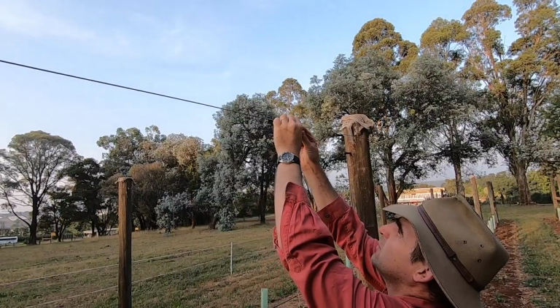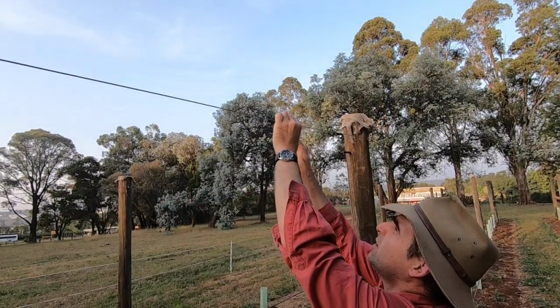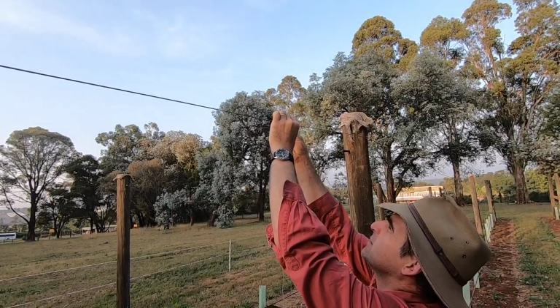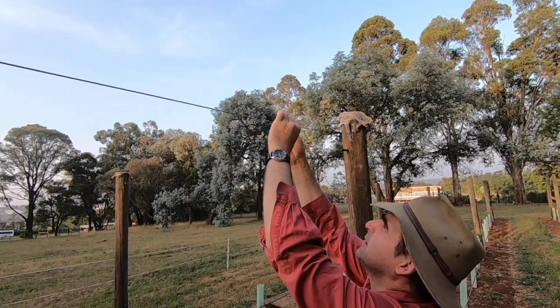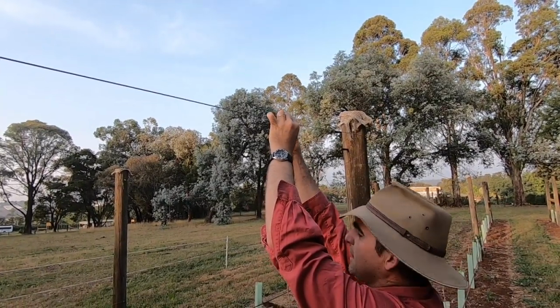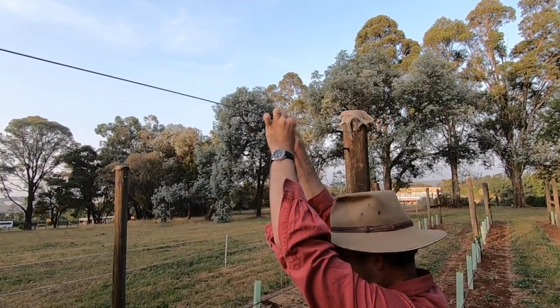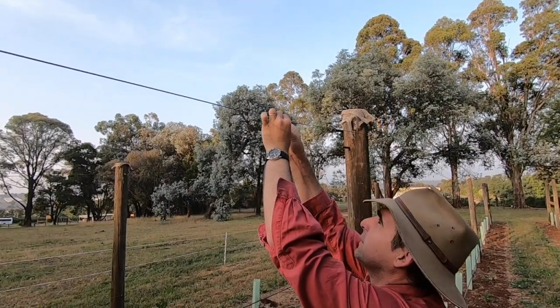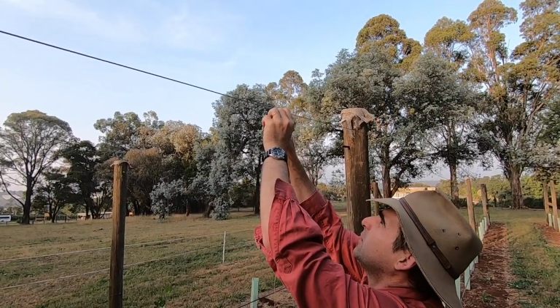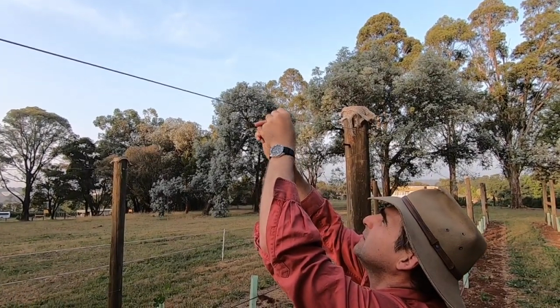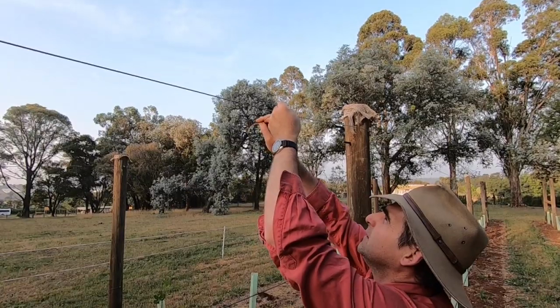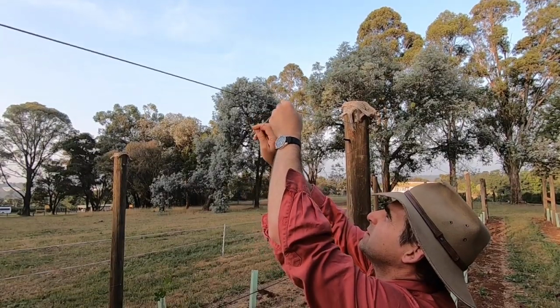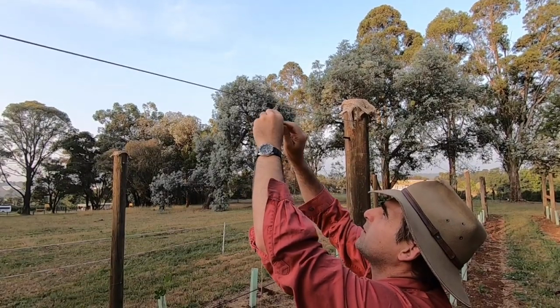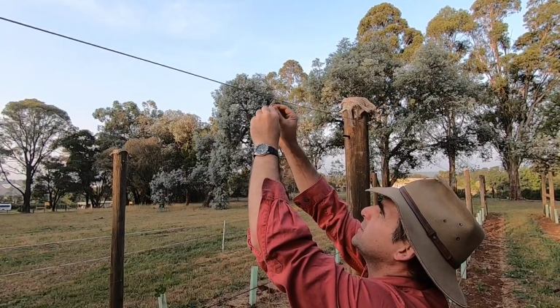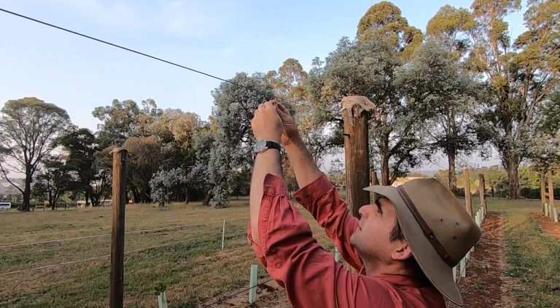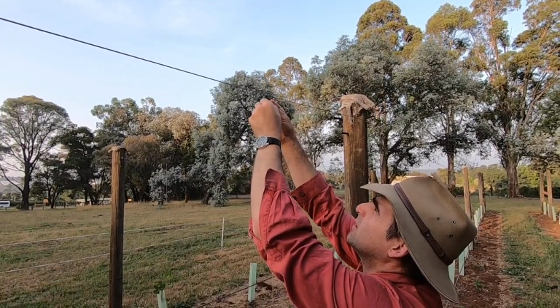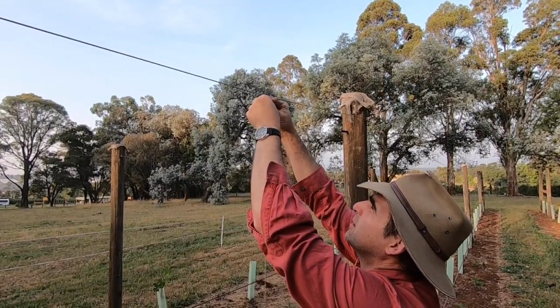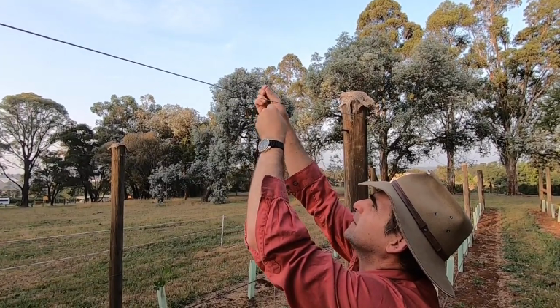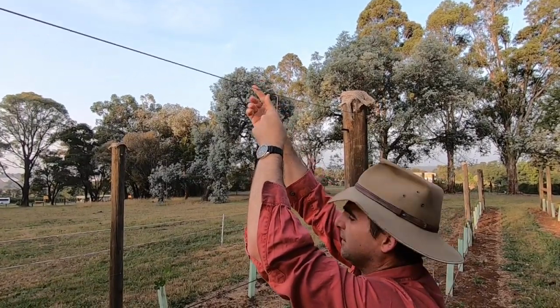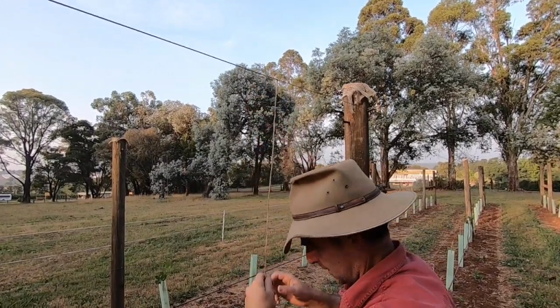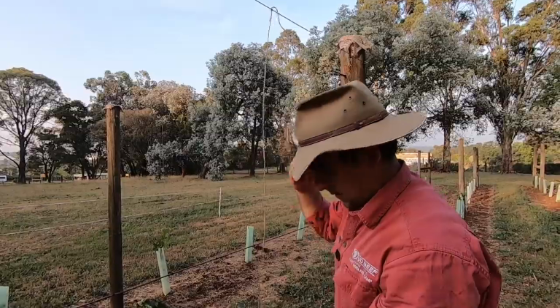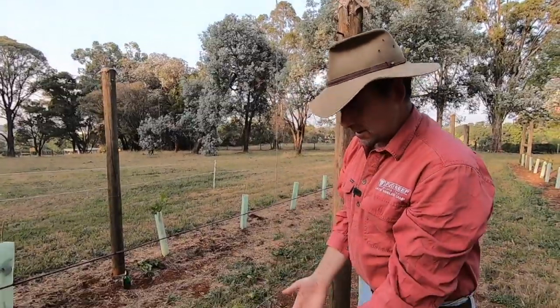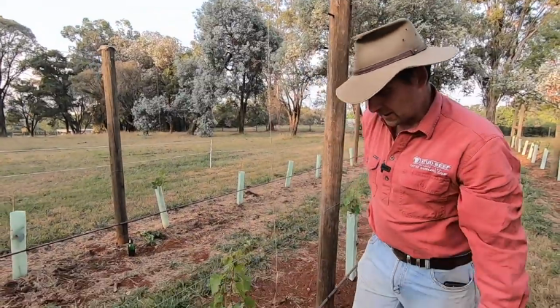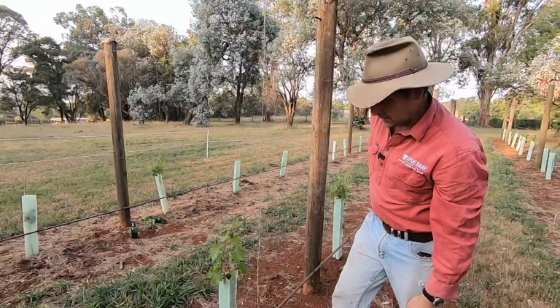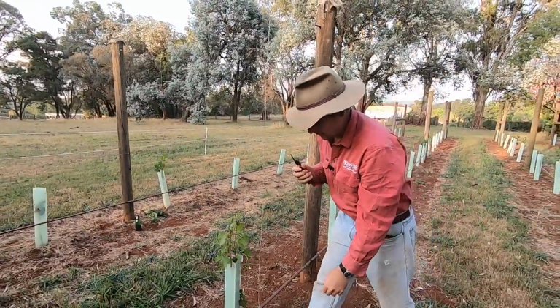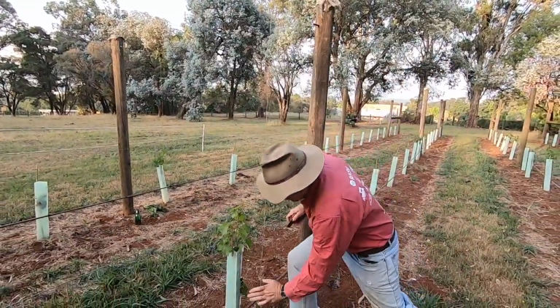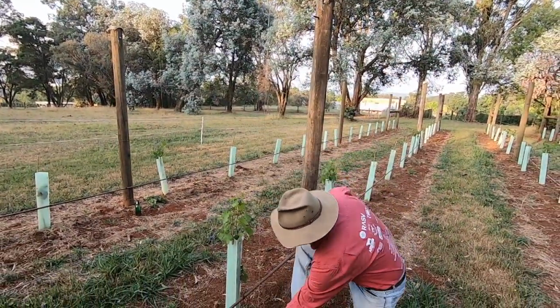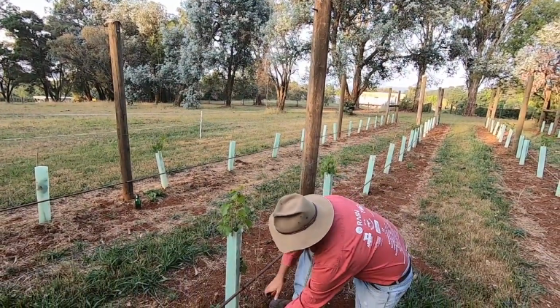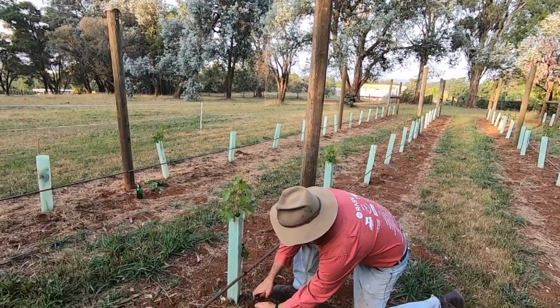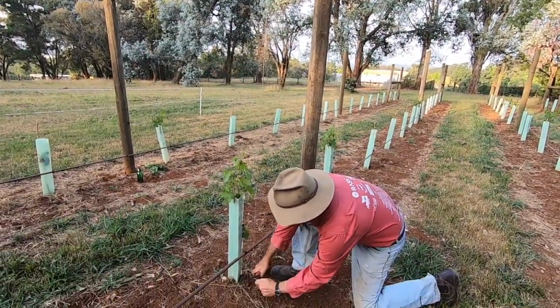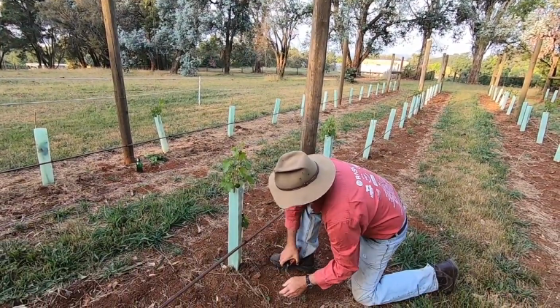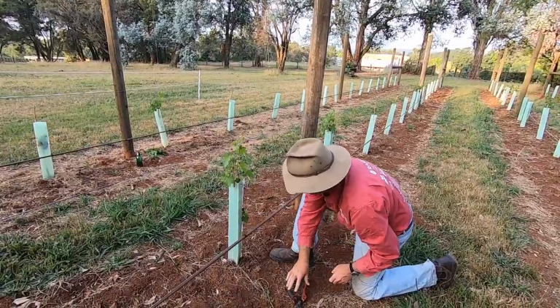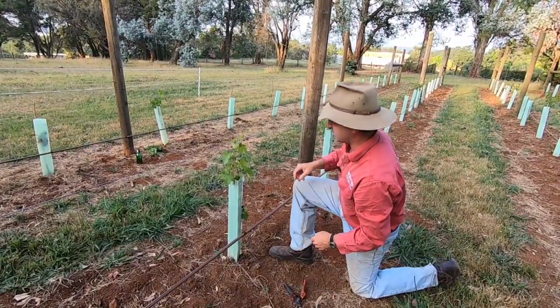Make sure you tie your string directly above the grapevine because you want to be able to pull this string nice and tight. Run your string out and cut it off just before ground level with your secateurs.